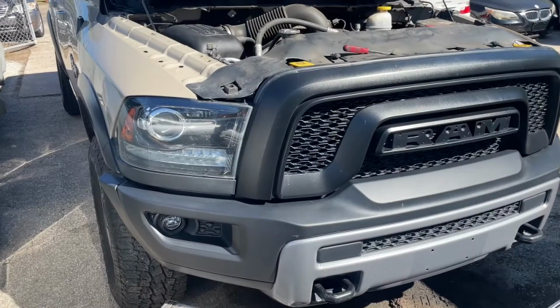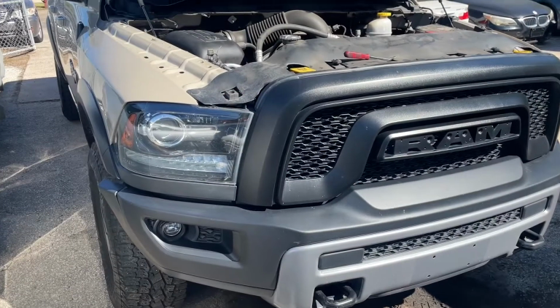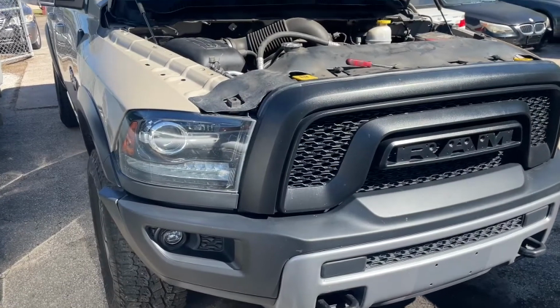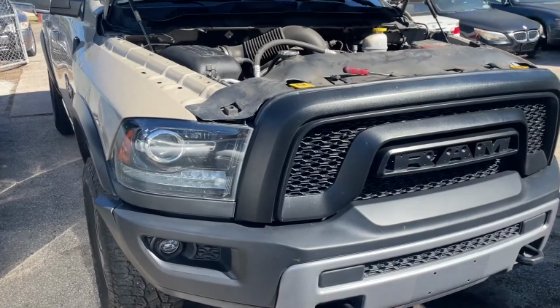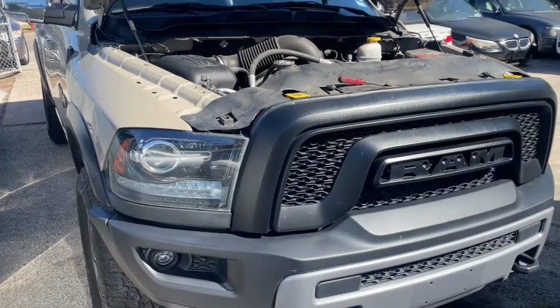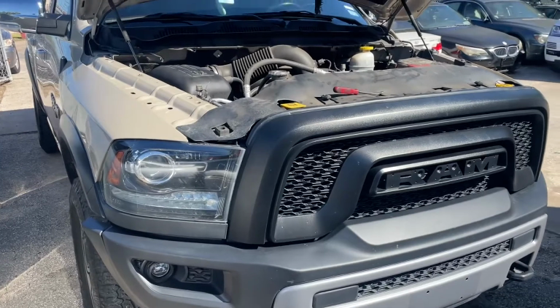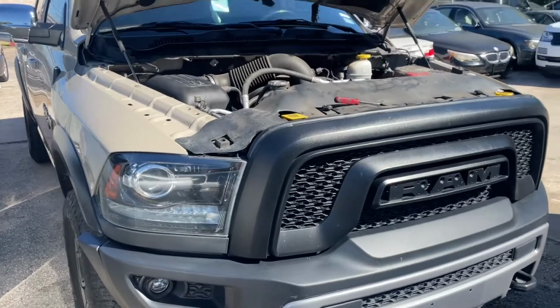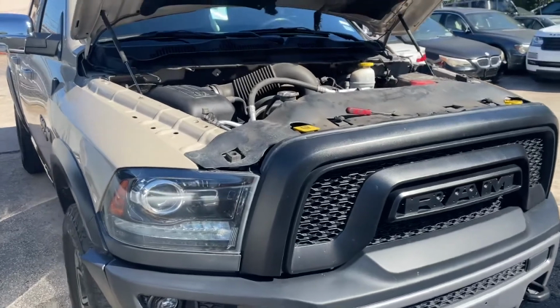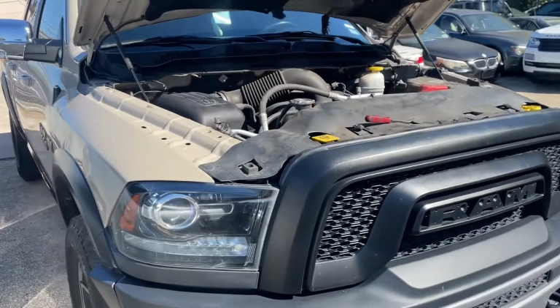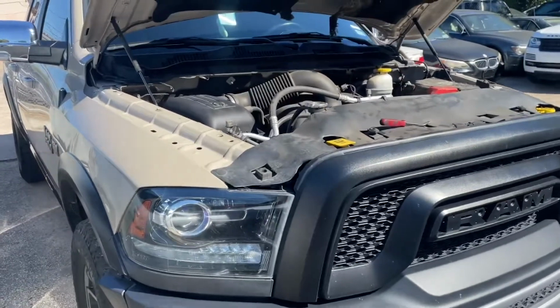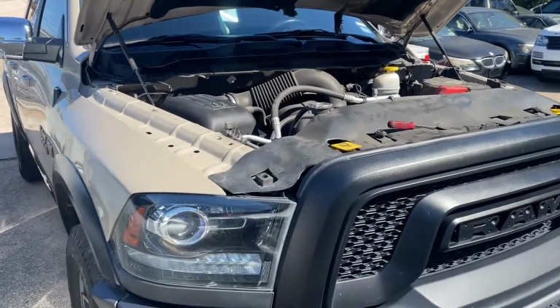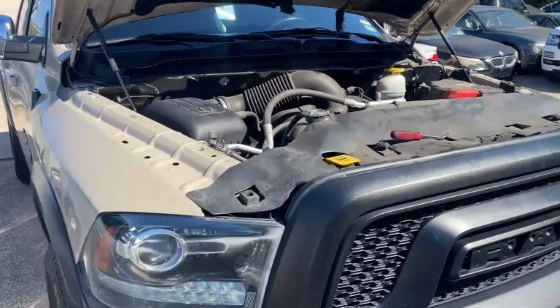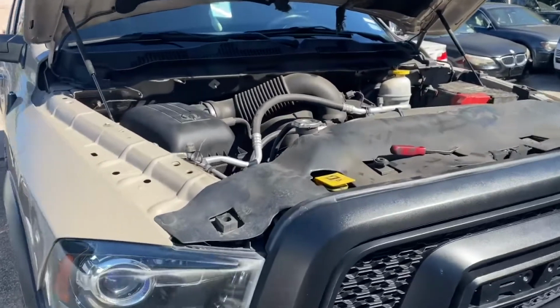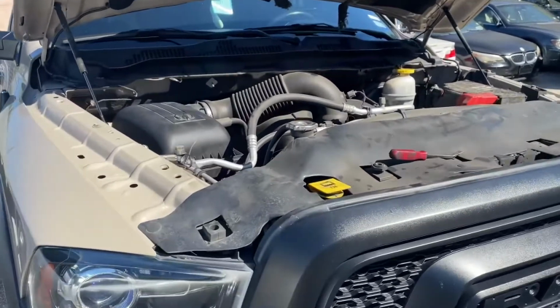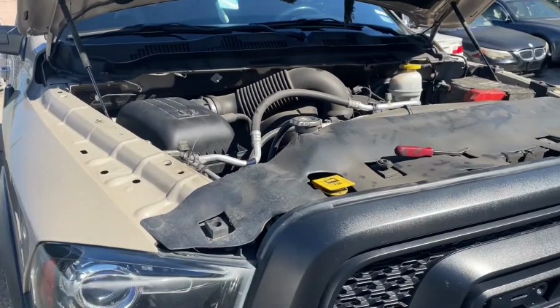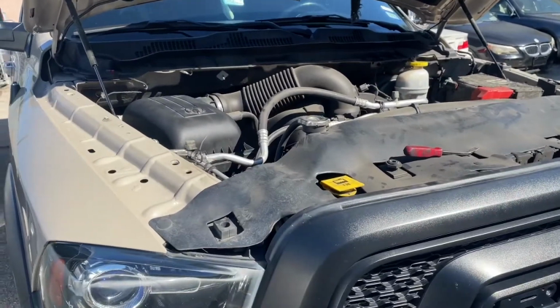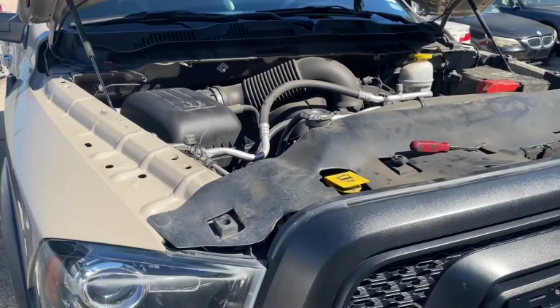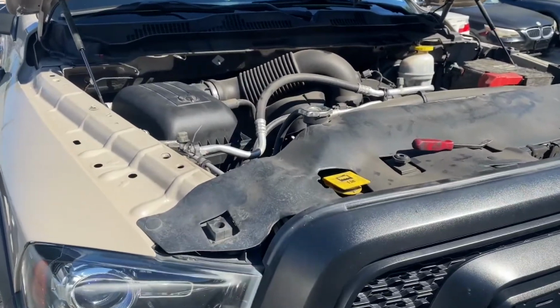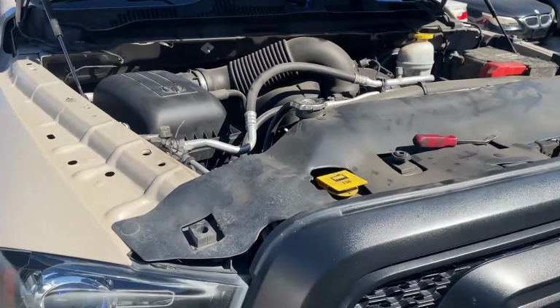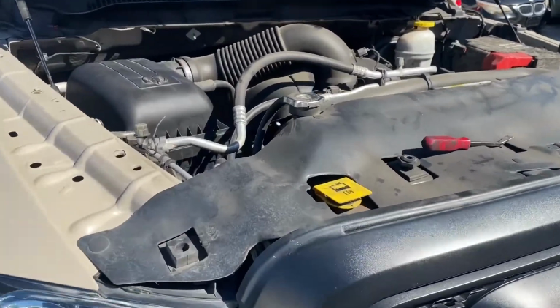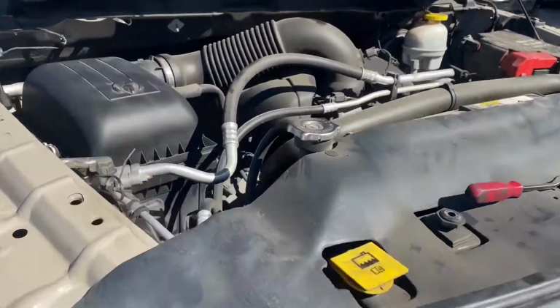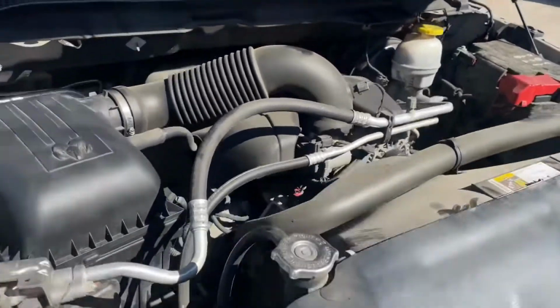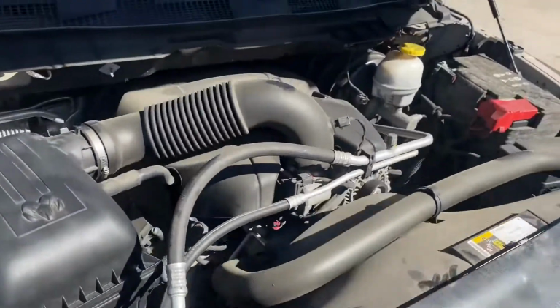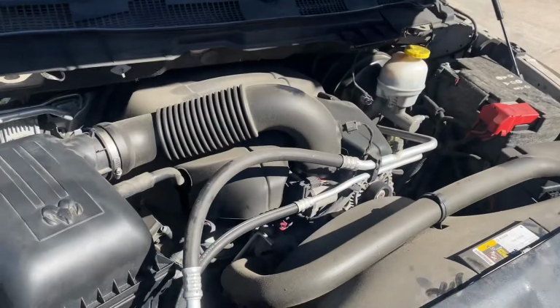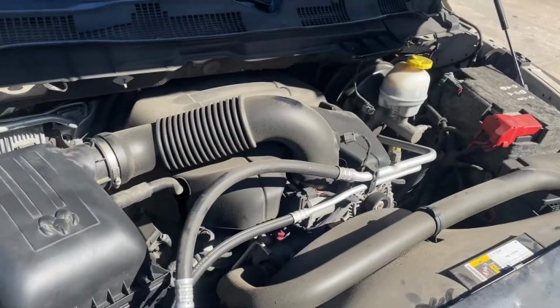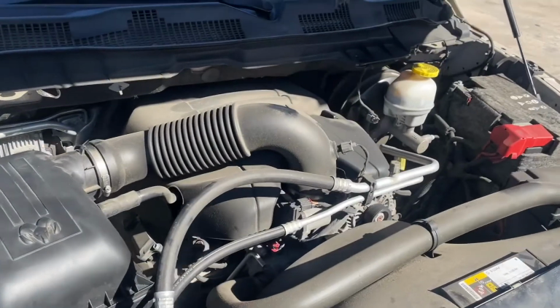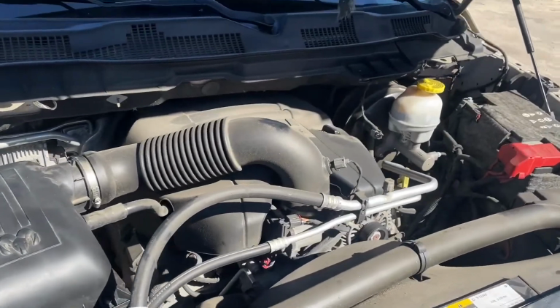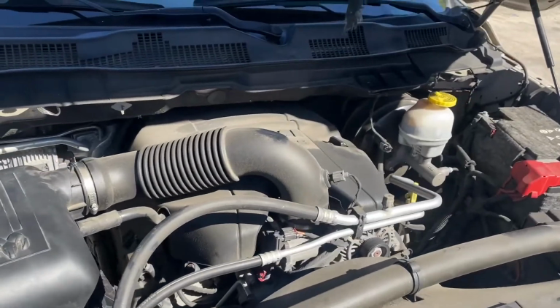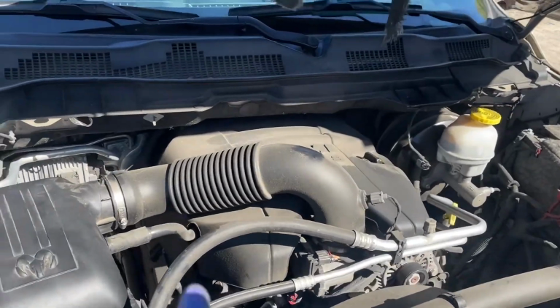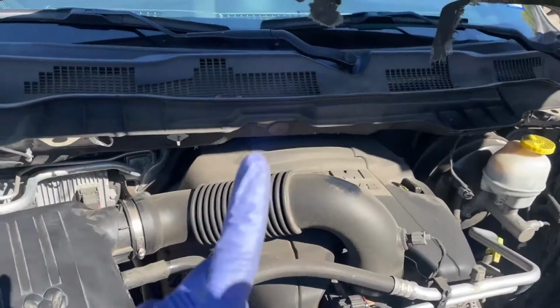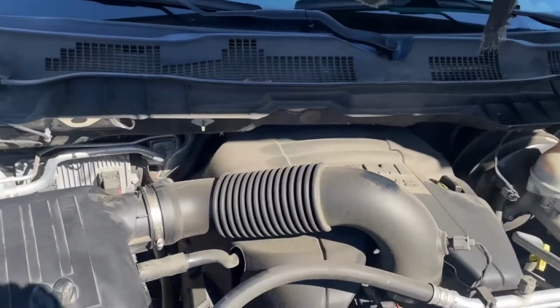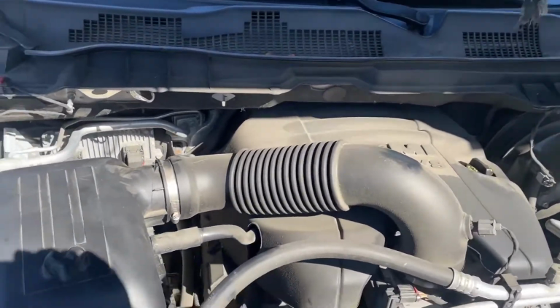Today we have a 2017 Dodge Ram 1500 Rebel with the 5.7 liter Hemi engine. We'll be replacing all the spark plugs as well as one ignition coil.